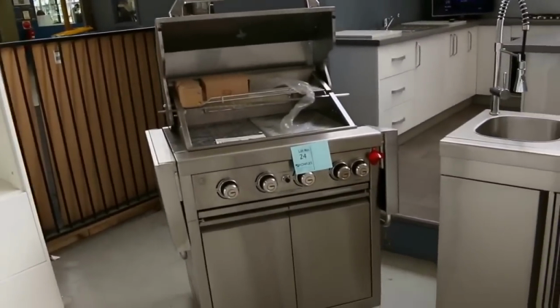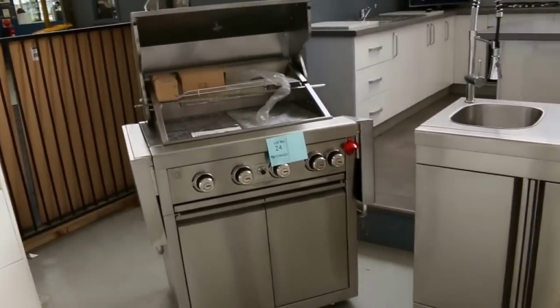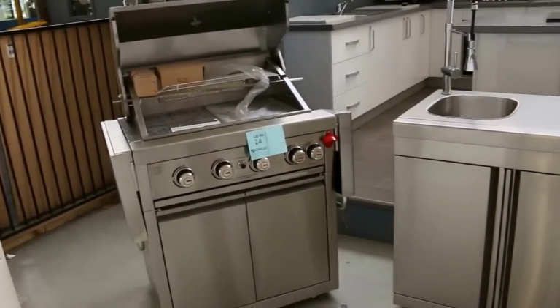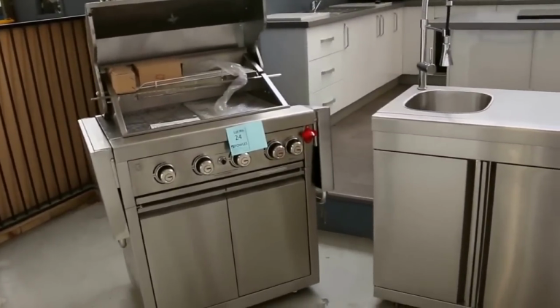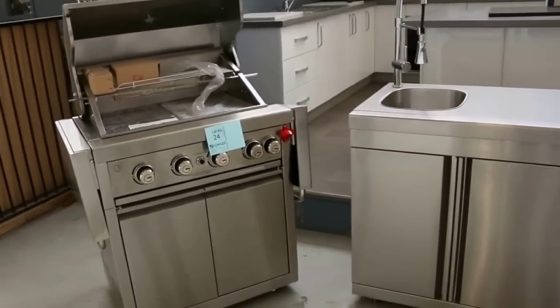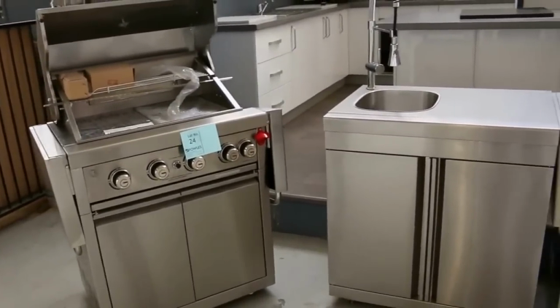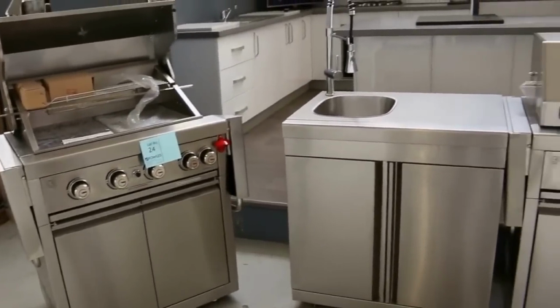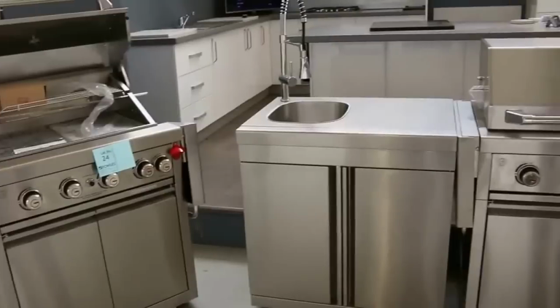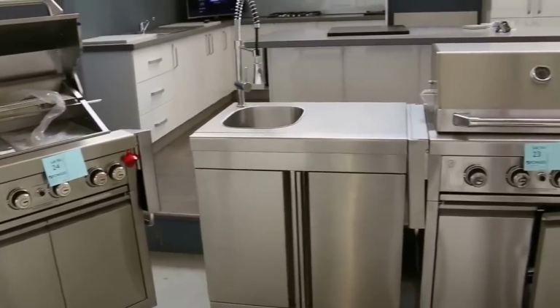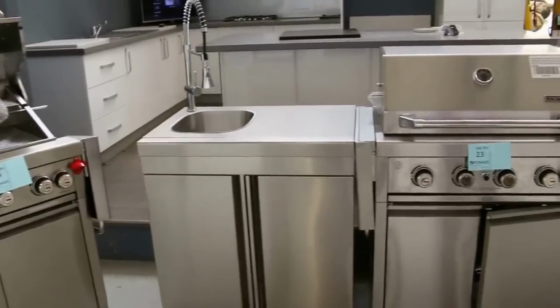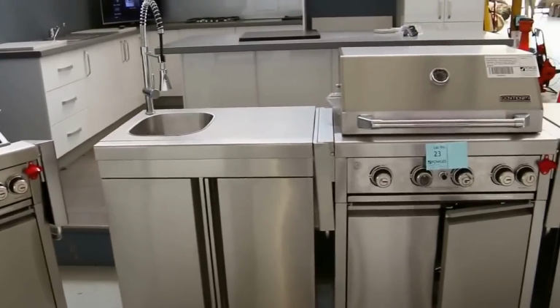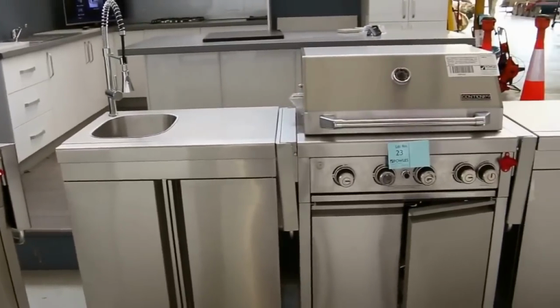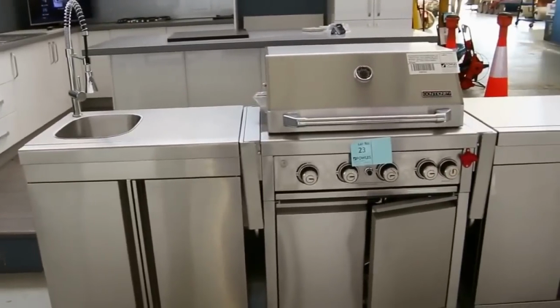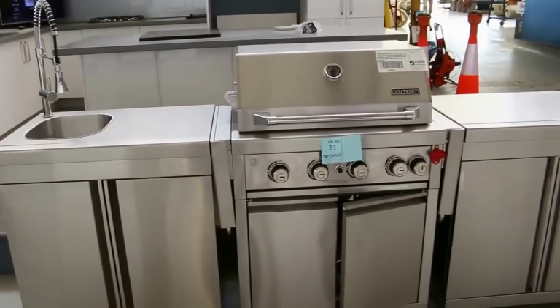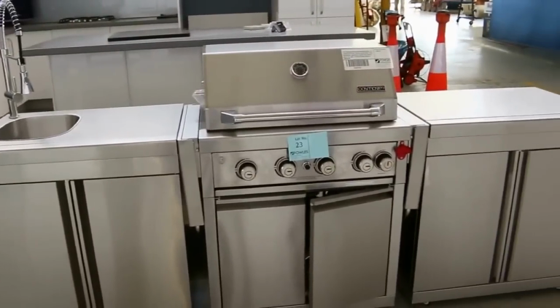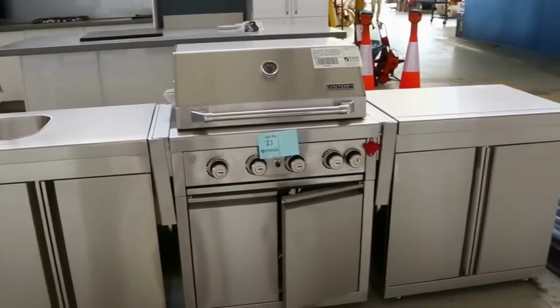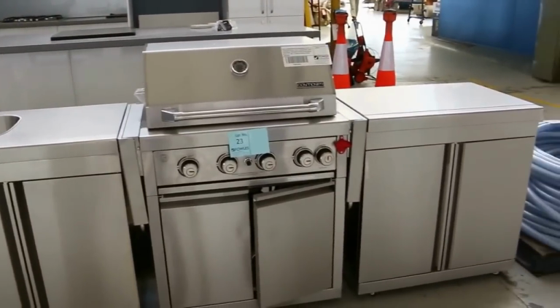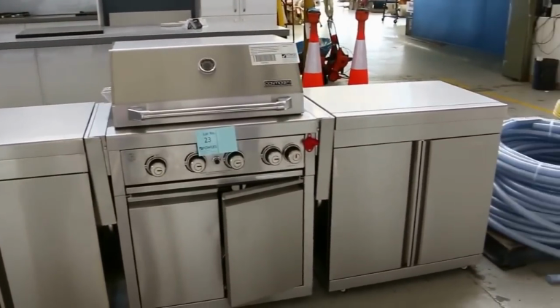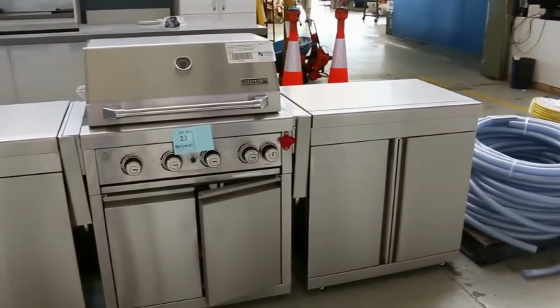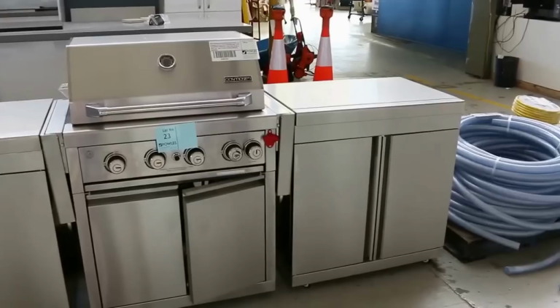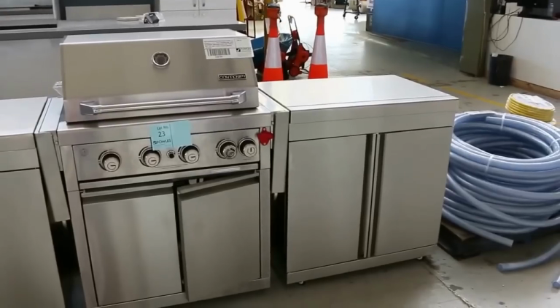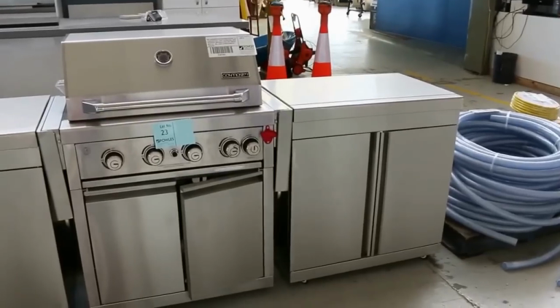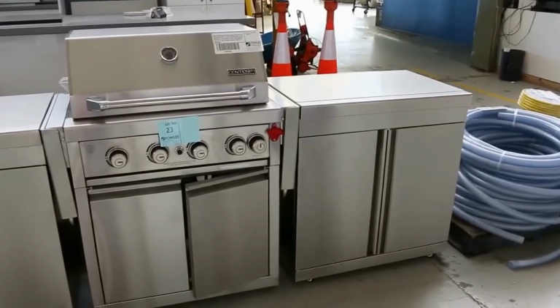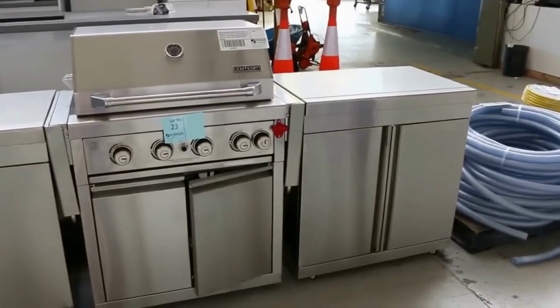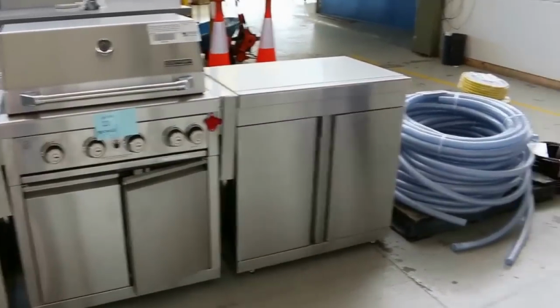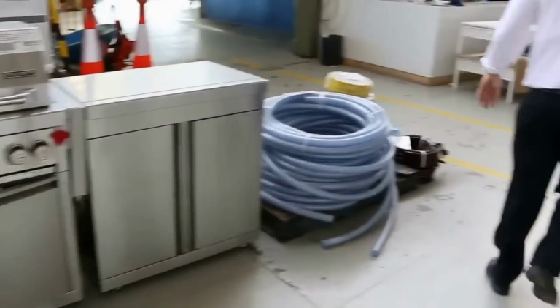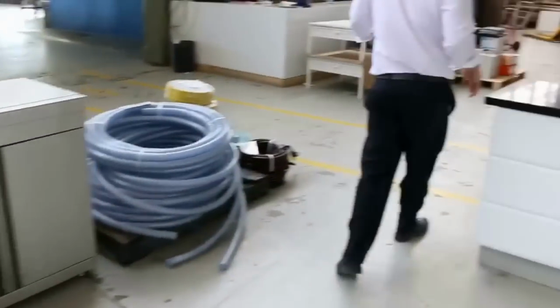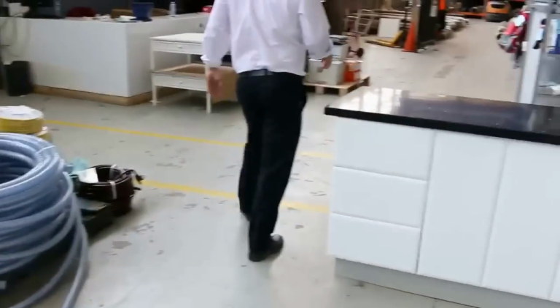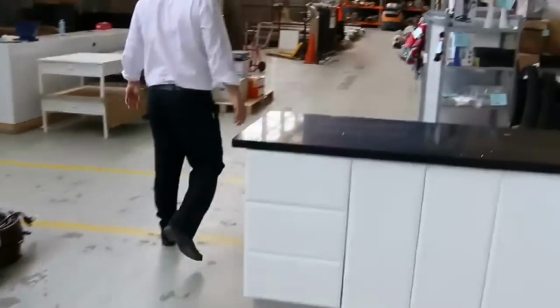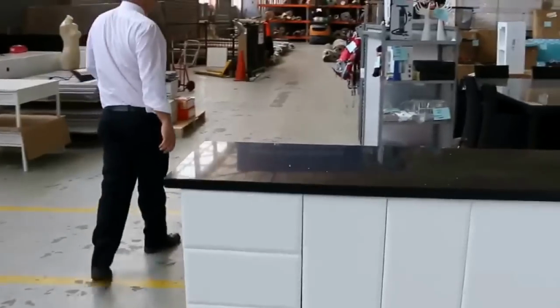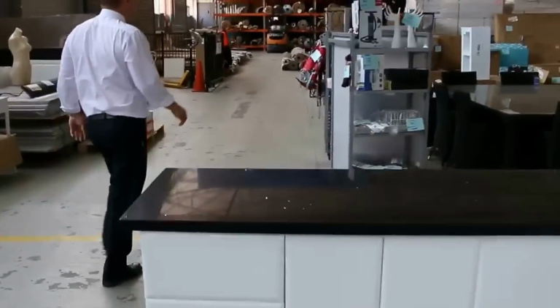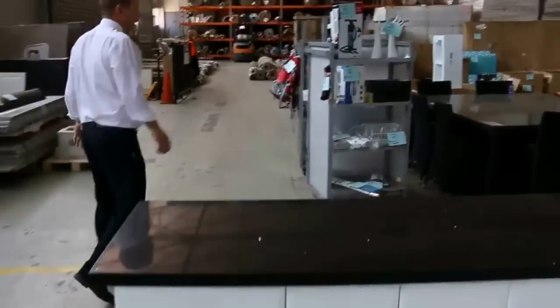Have a look at these. We've got one smaller one there in the stainless and then a great big one with the sink and tap included. Beautiful looking machine there — that'll look good in anyone's backyard or patio.